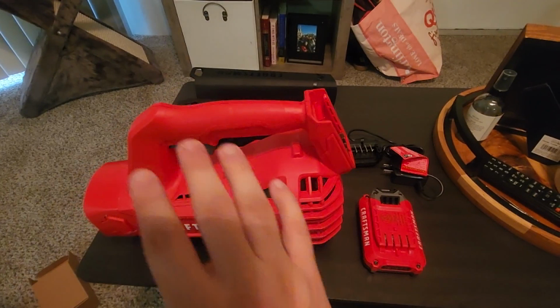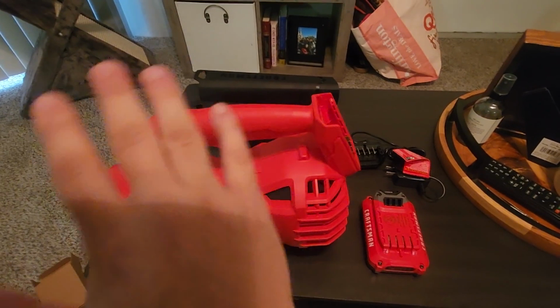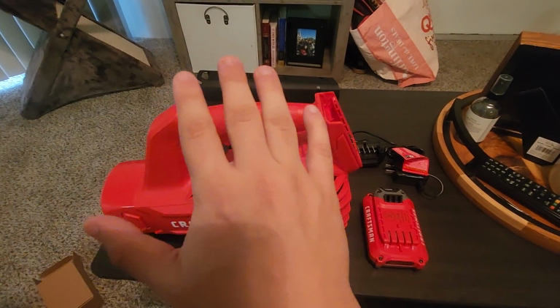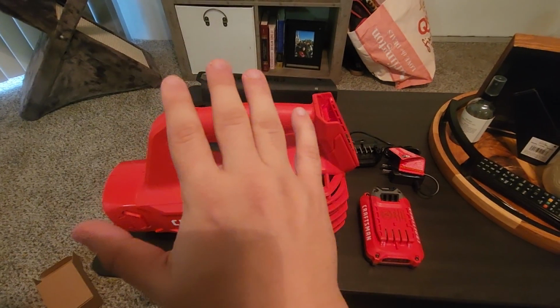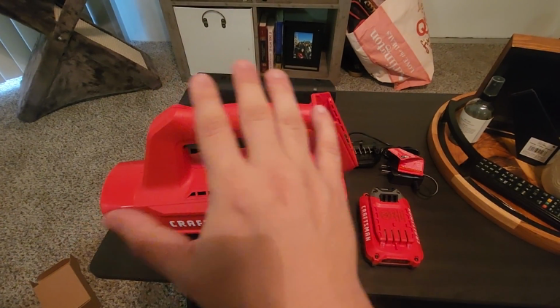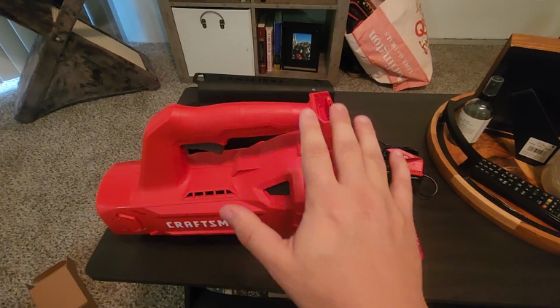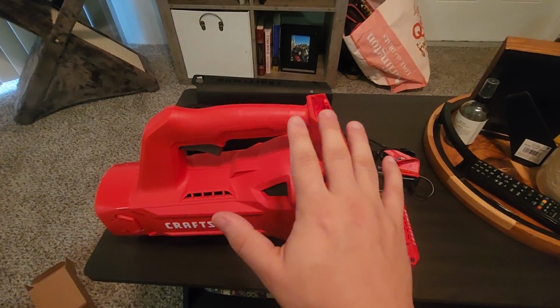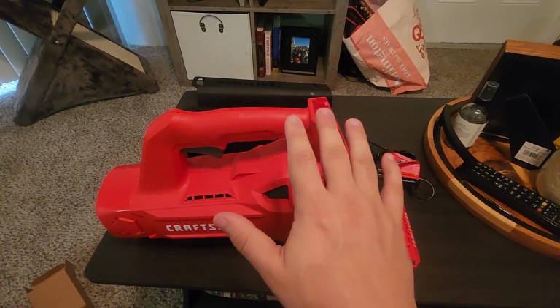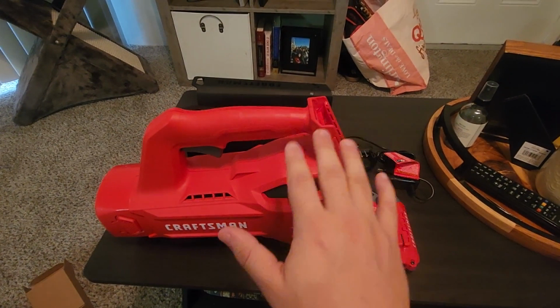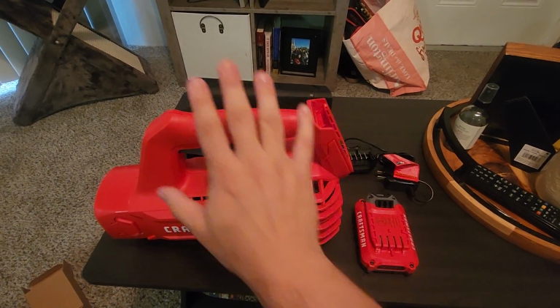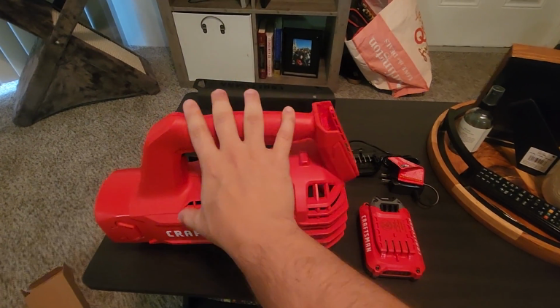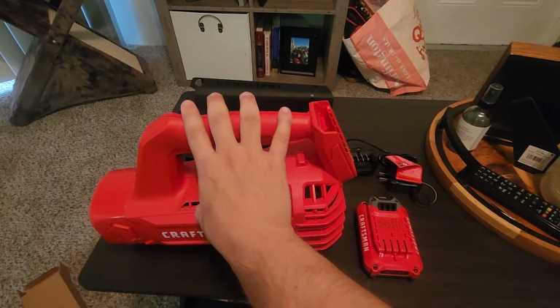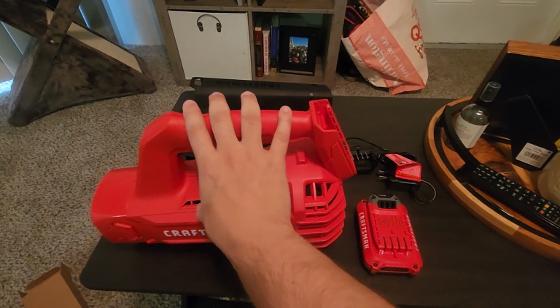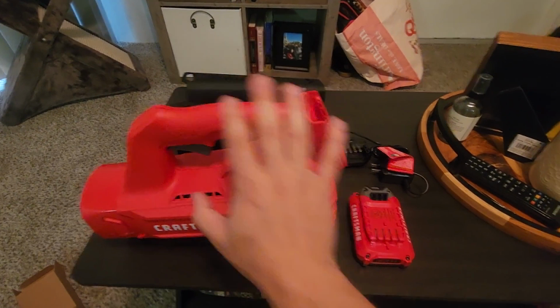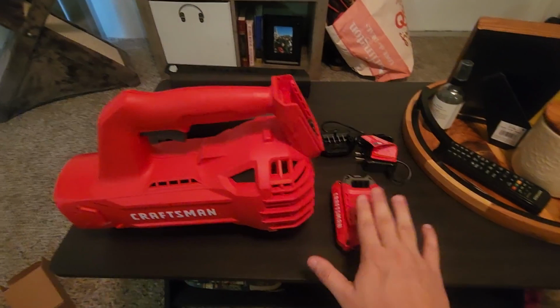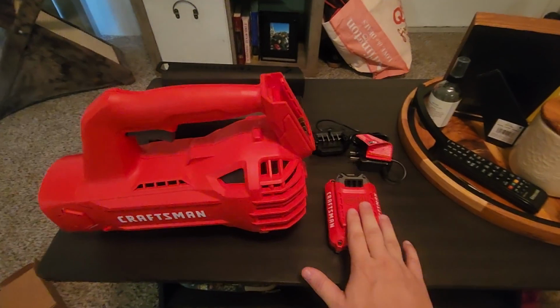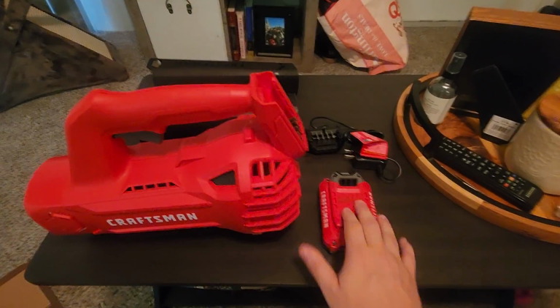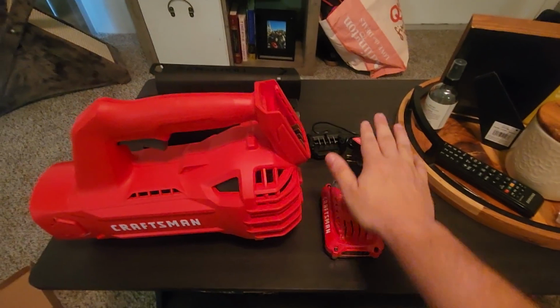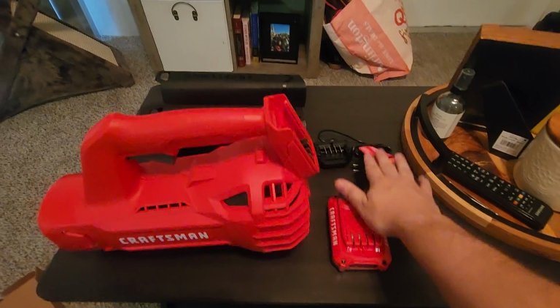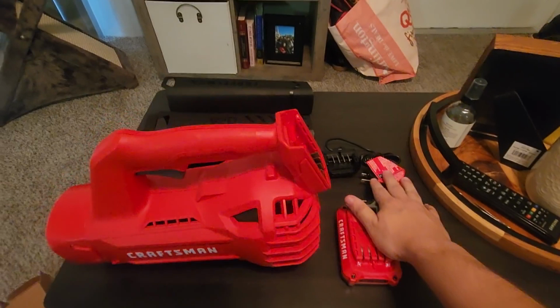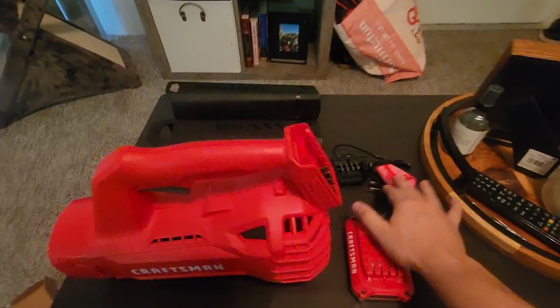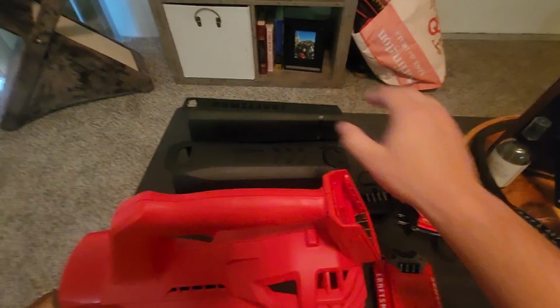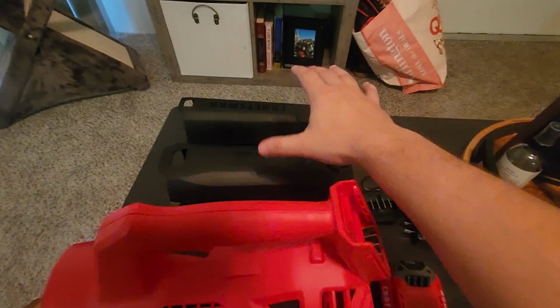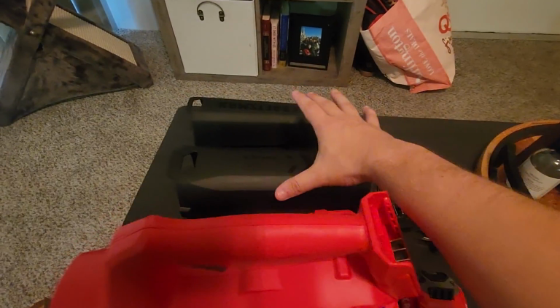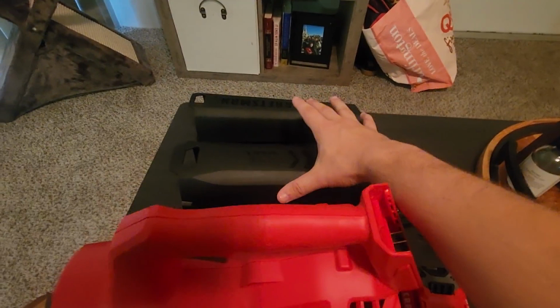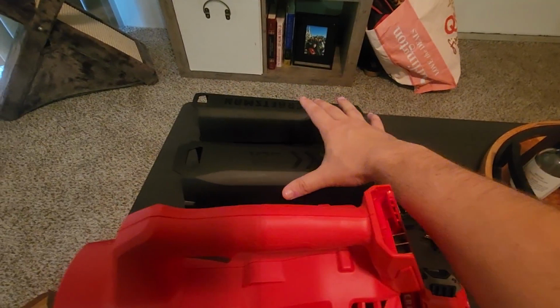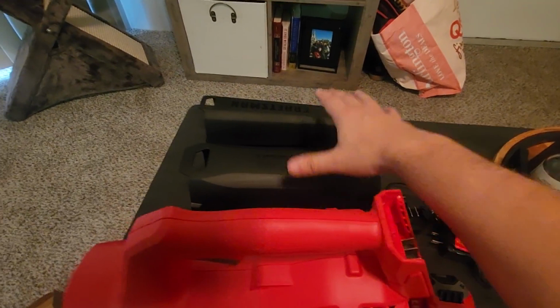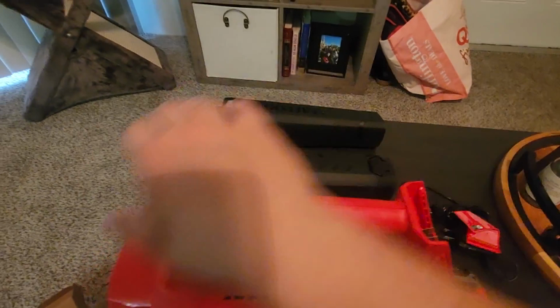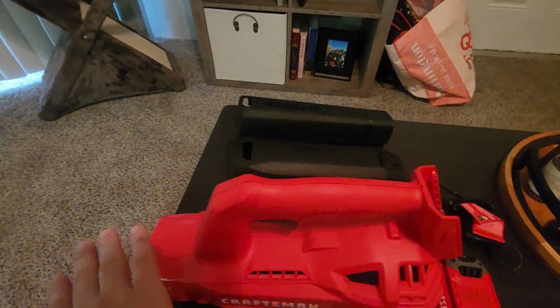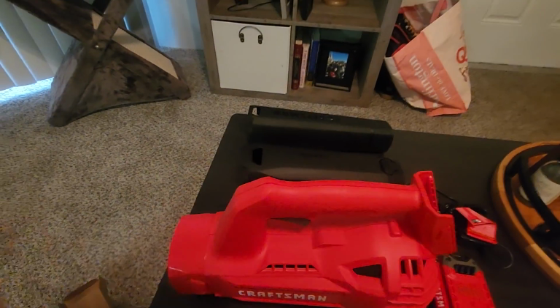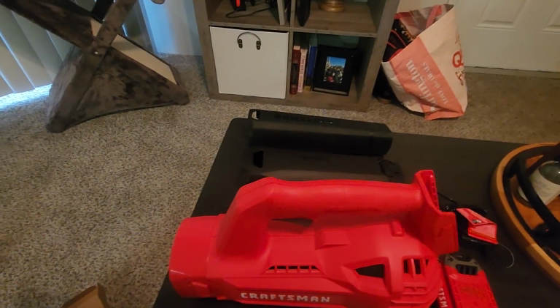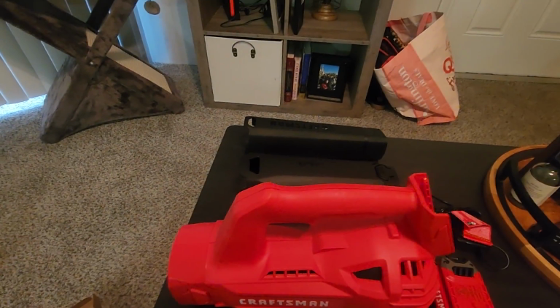Straight out of the box this is pretty much everything it comes with. It comes with the main blower, one battery, one charger, and an extension for your blower to come out this way.